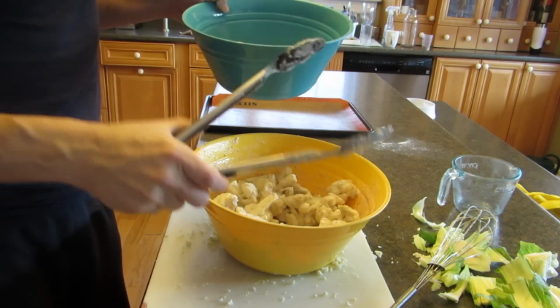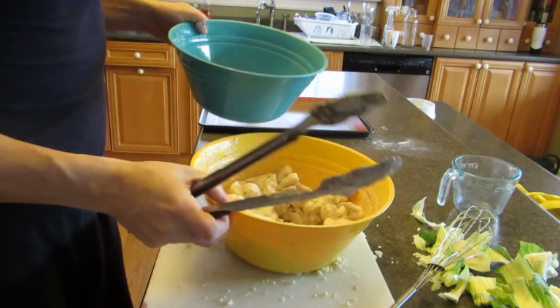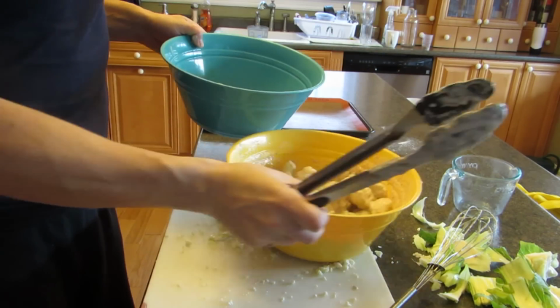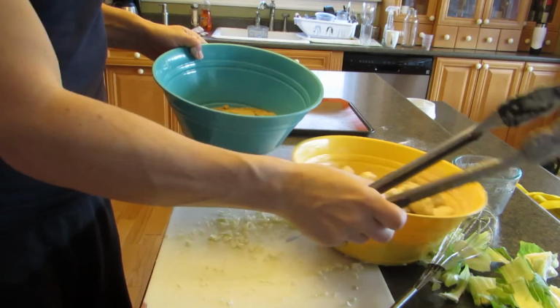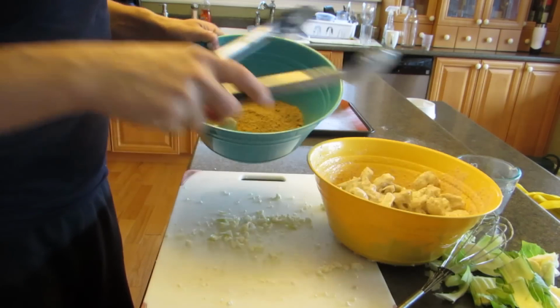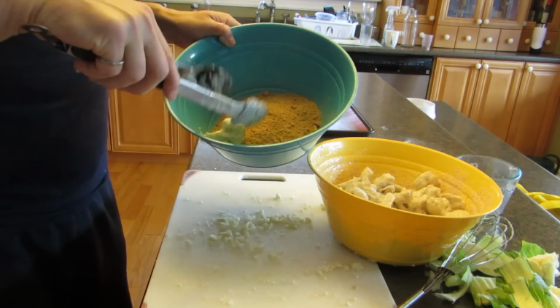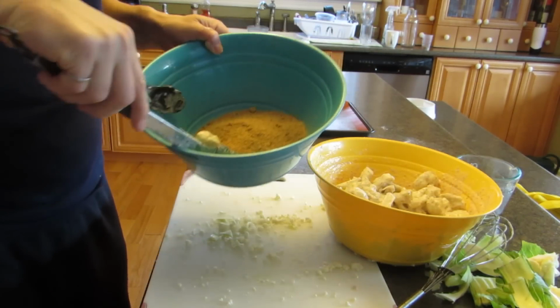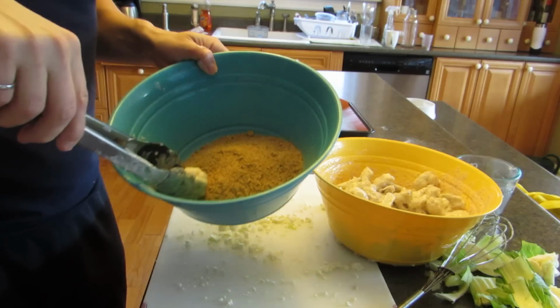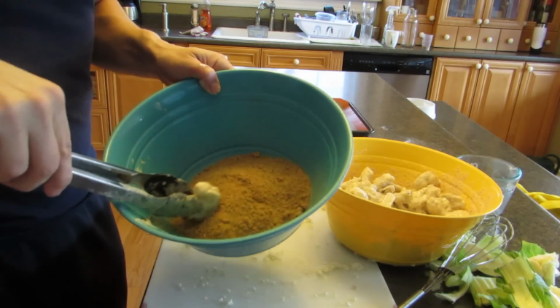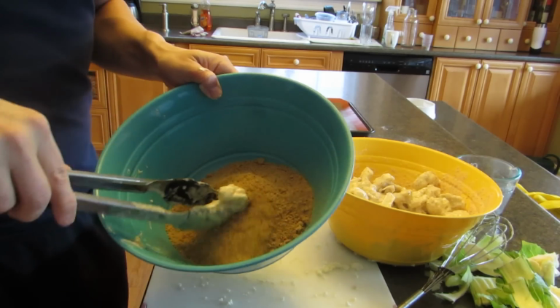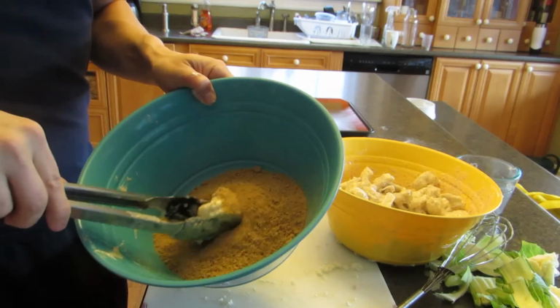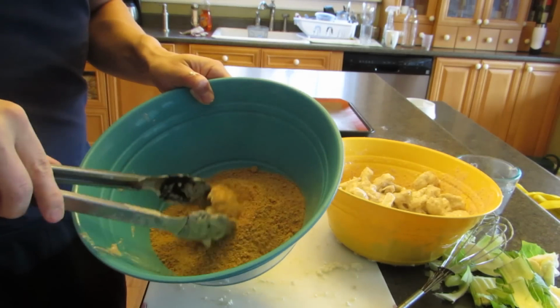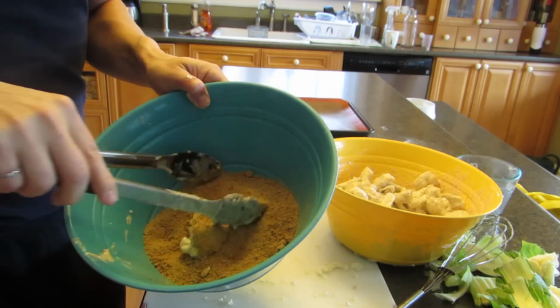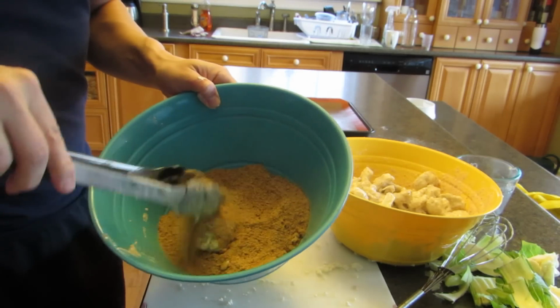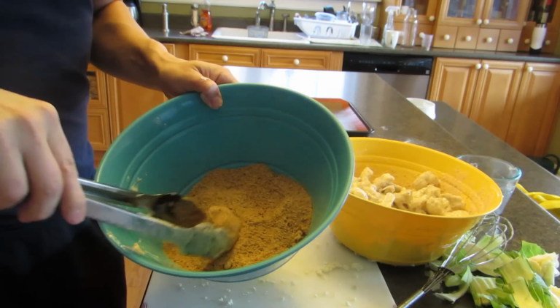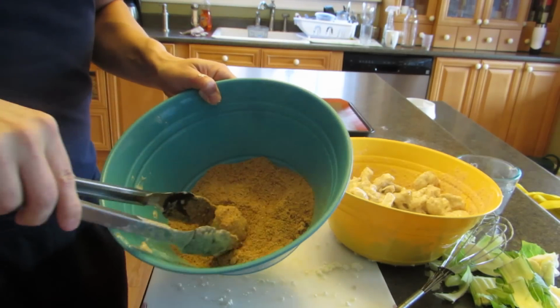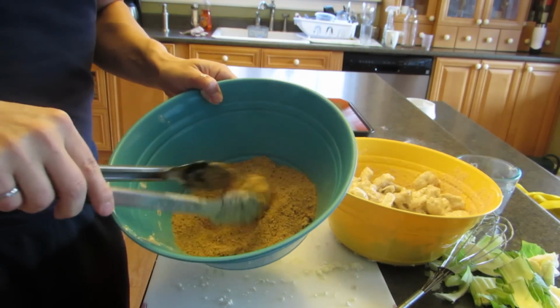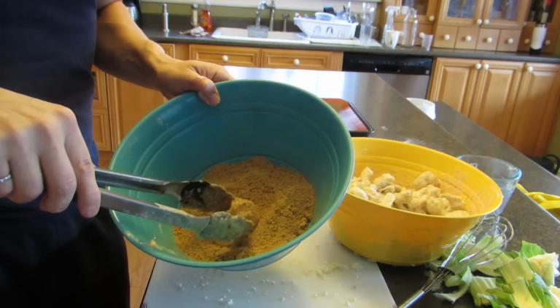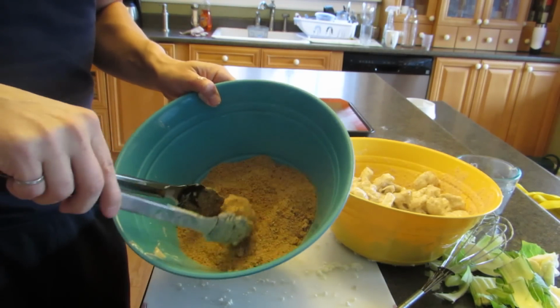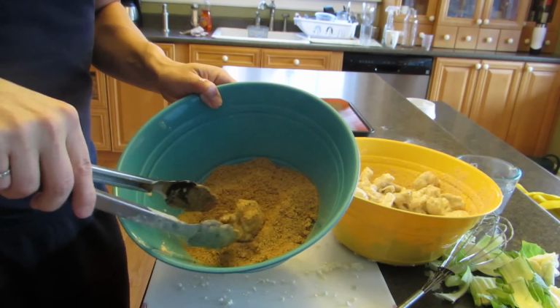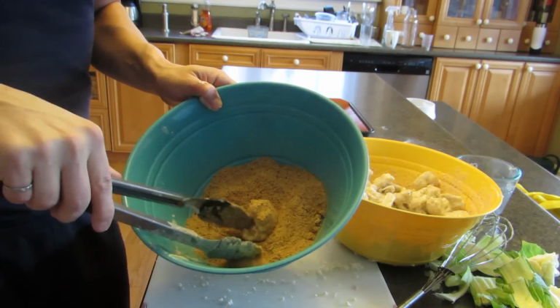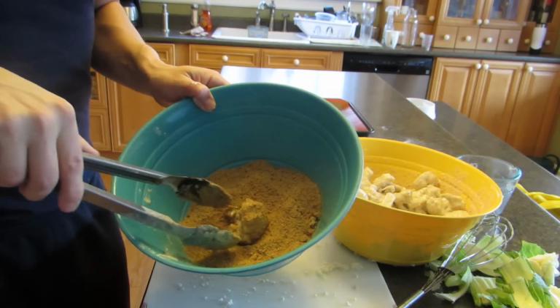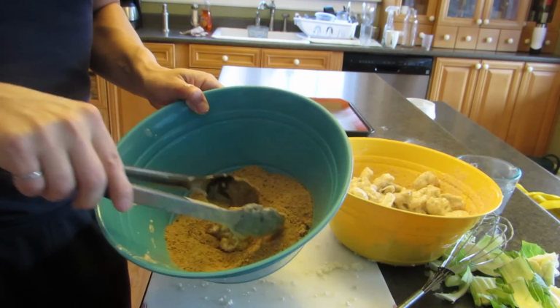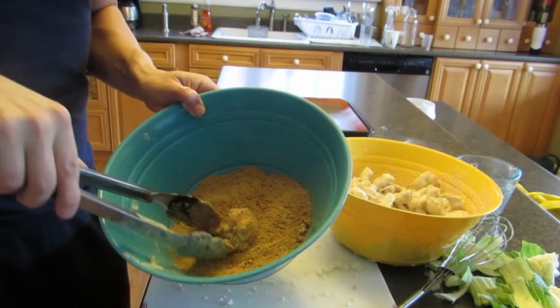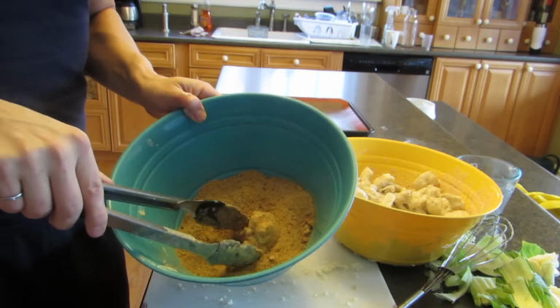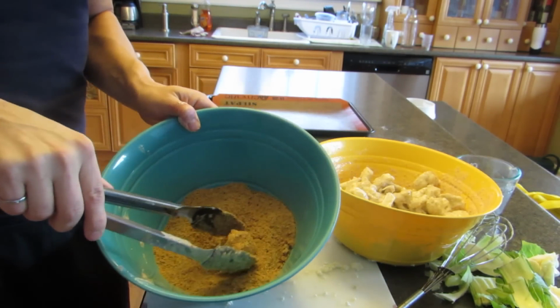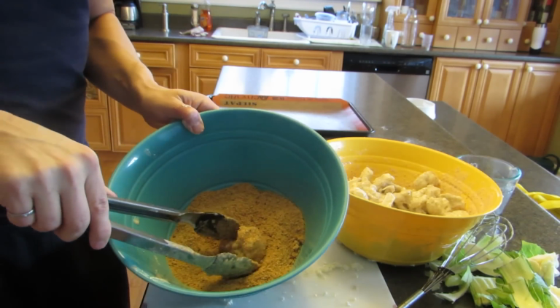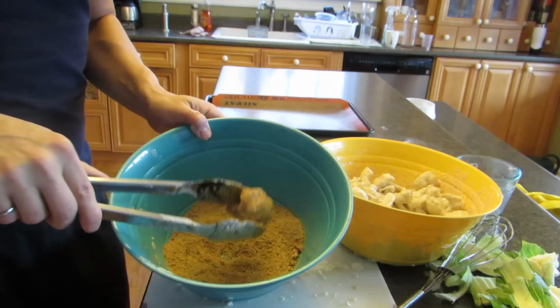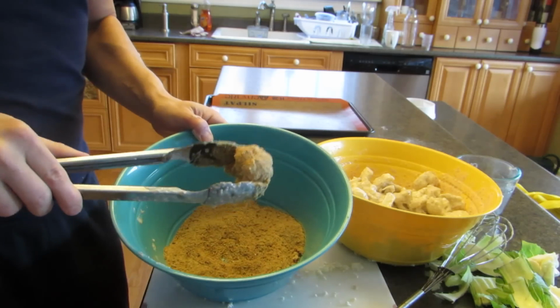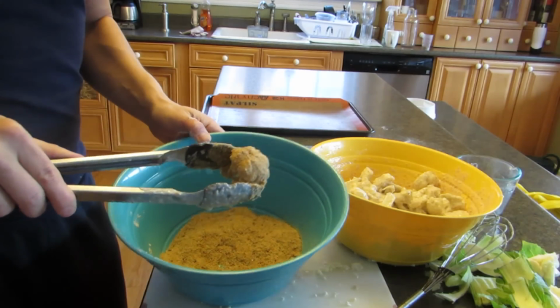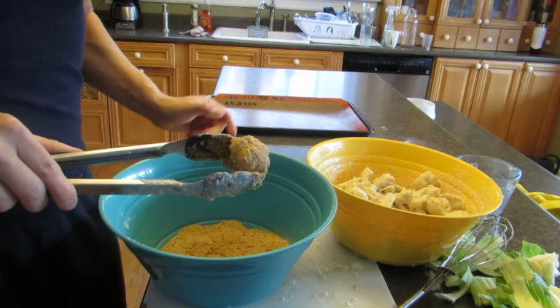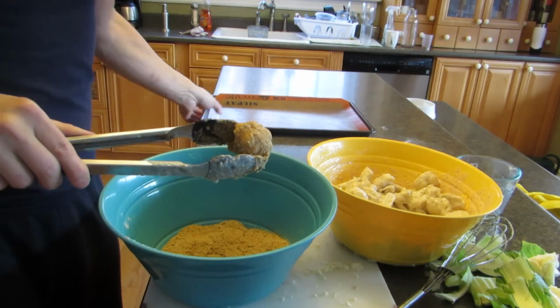Here I'm going to coat each piece of cauliflower with breadcrumbs. They've already been coated with the flour-water mixture, so I'm going to do them one at a time and put them on the tray.